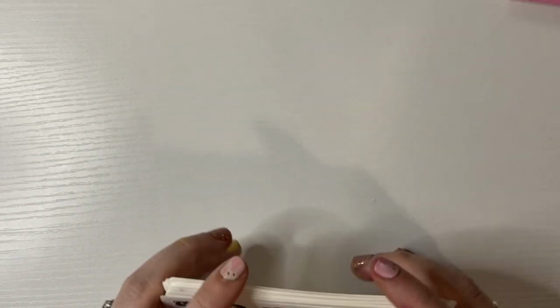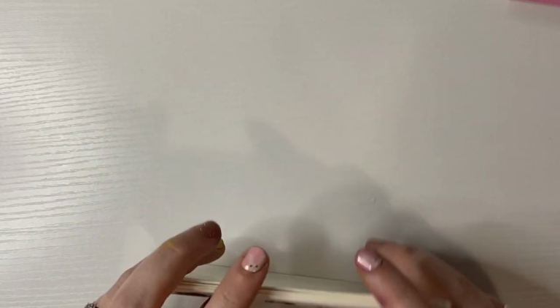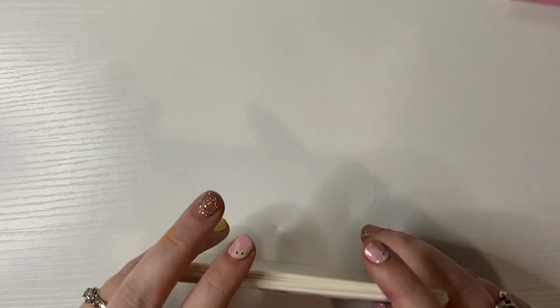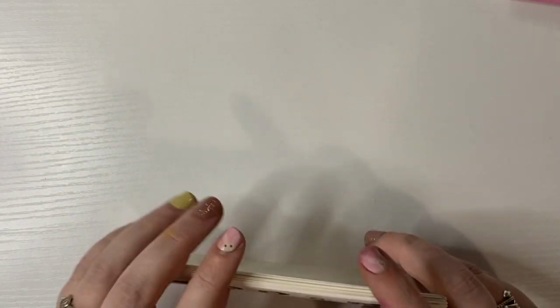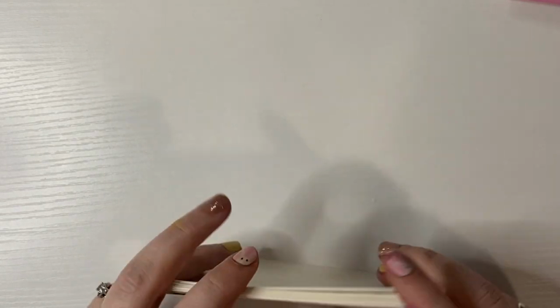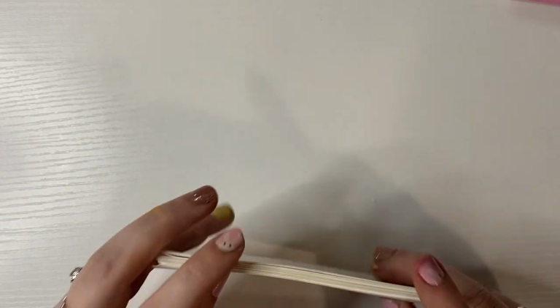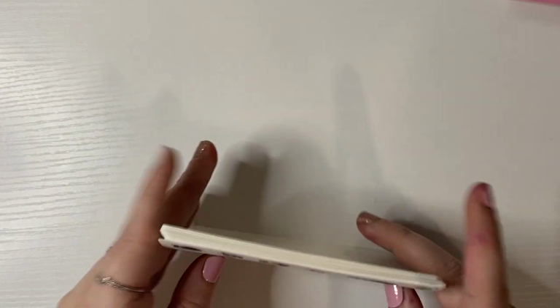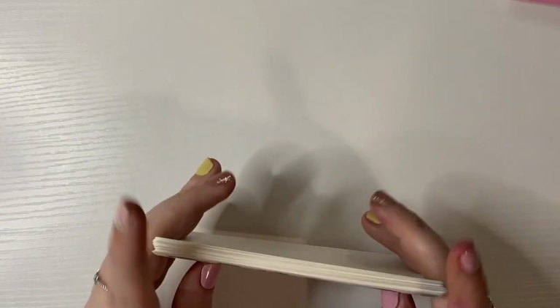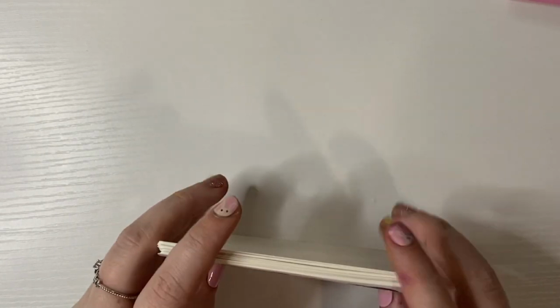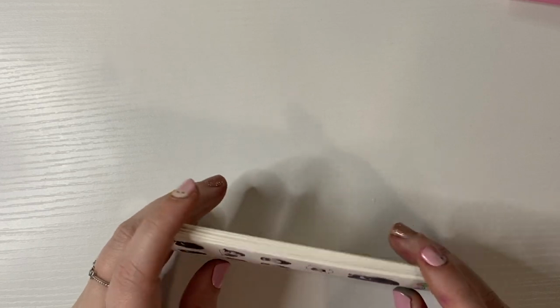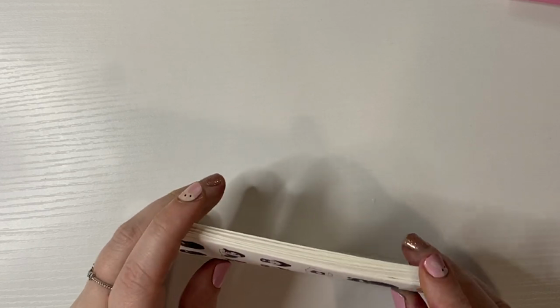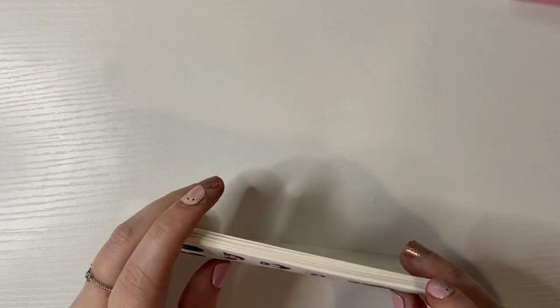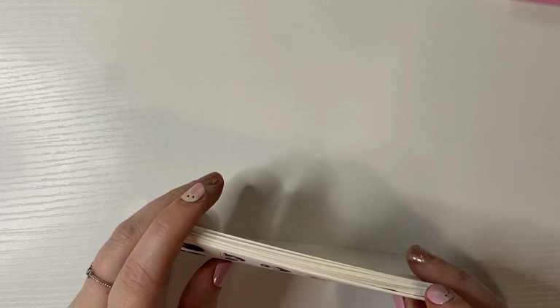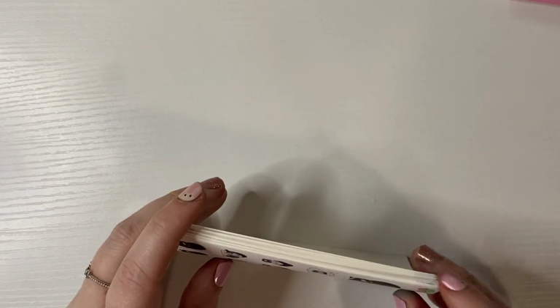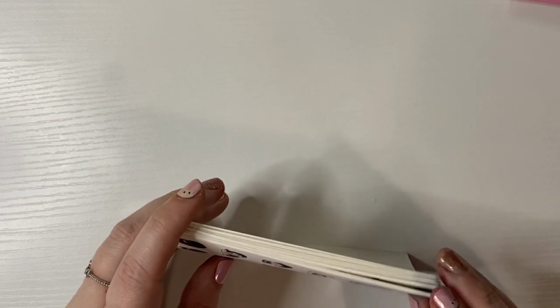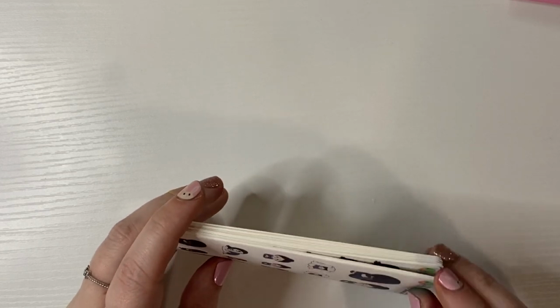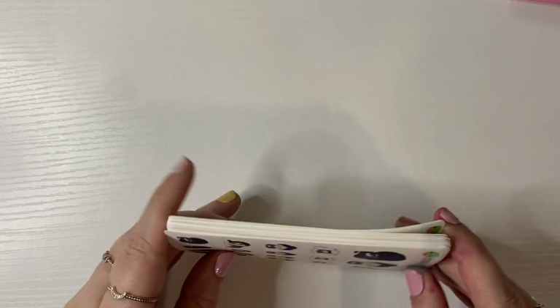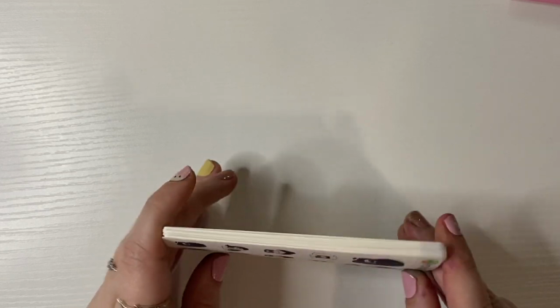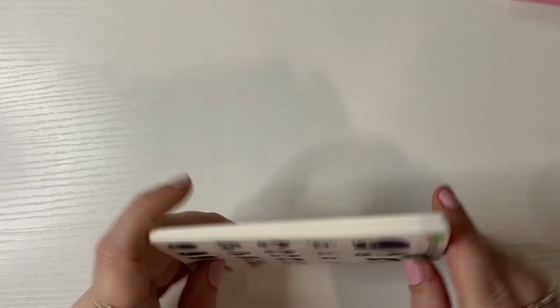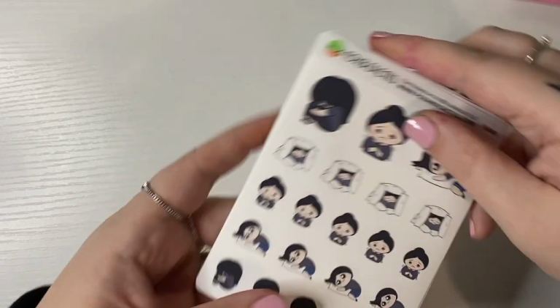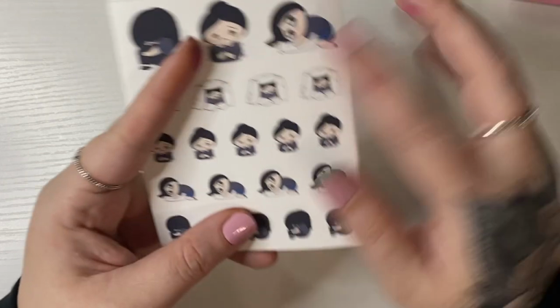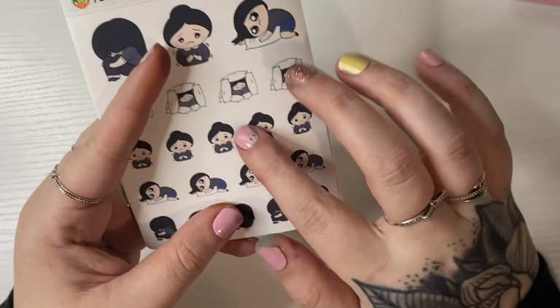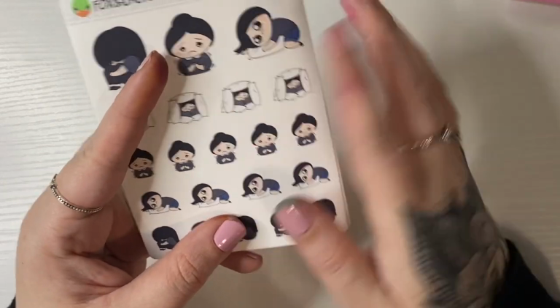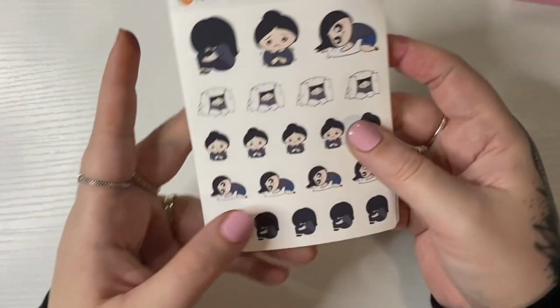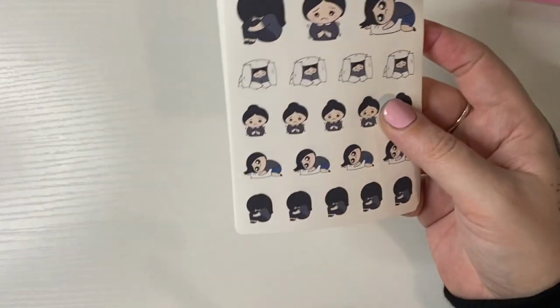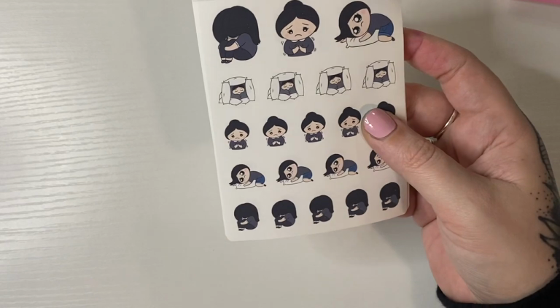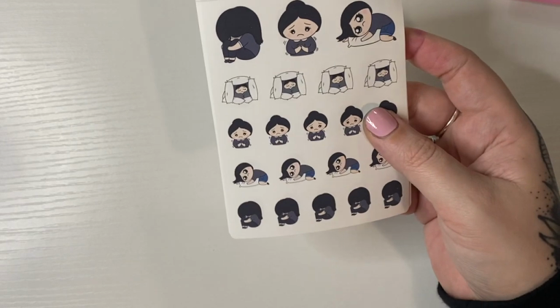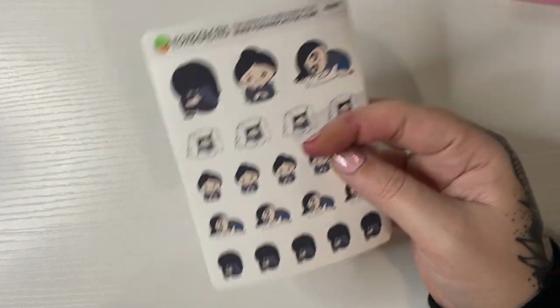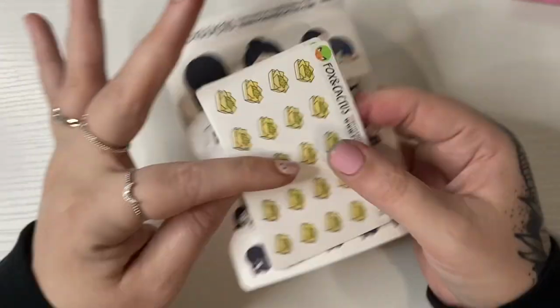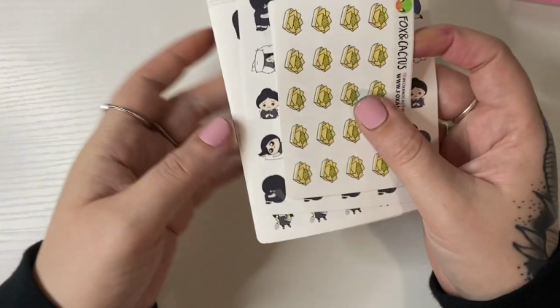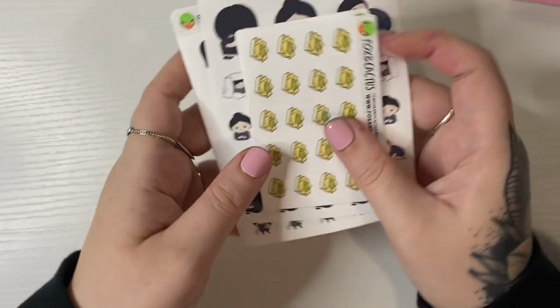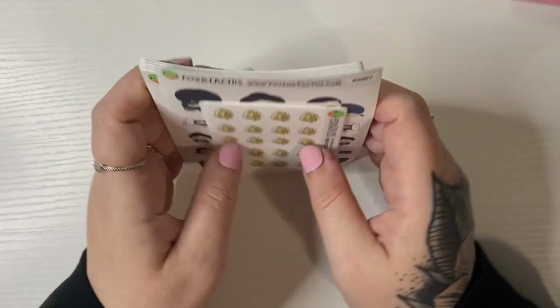I love these stickers — they exceeded my expectations because I always thought the girls were too big, but they're really the perfect size, and the little mini ones are great too.